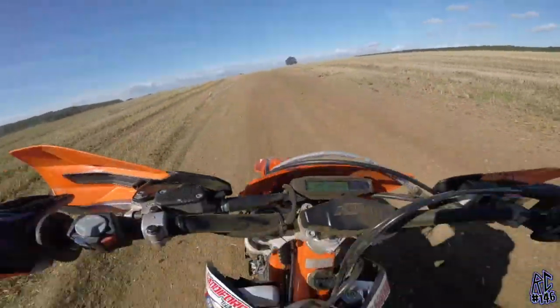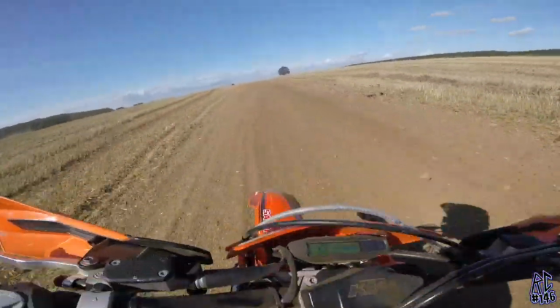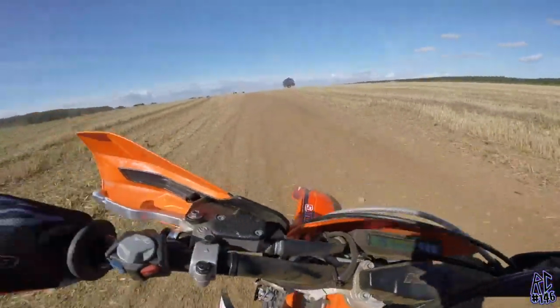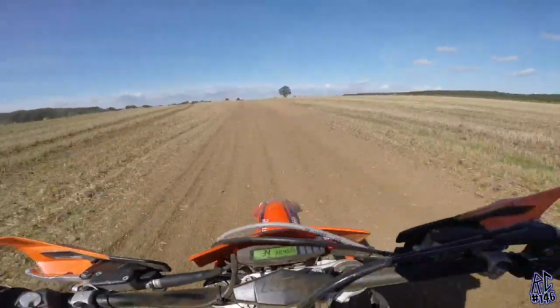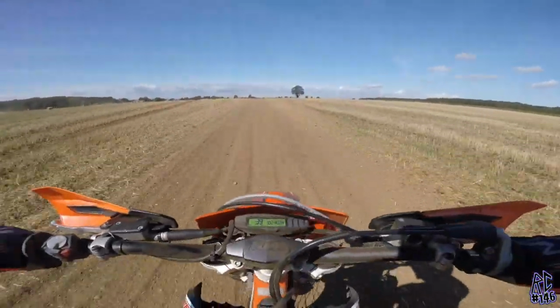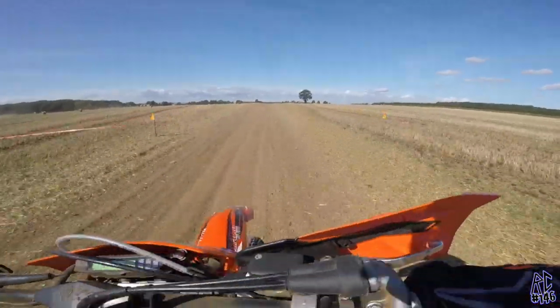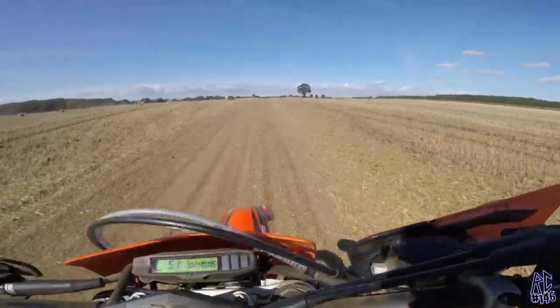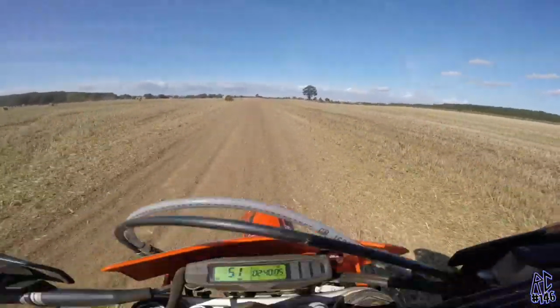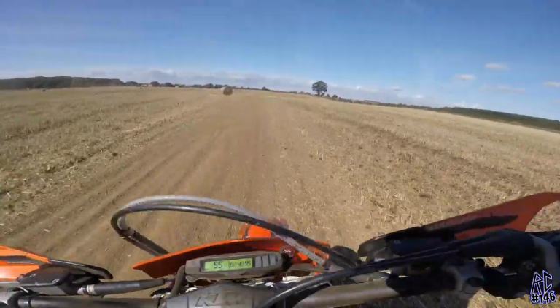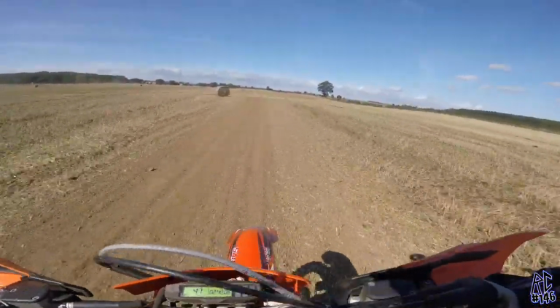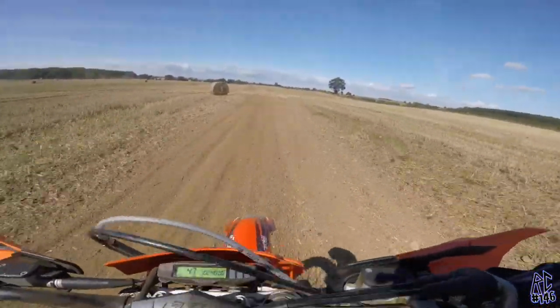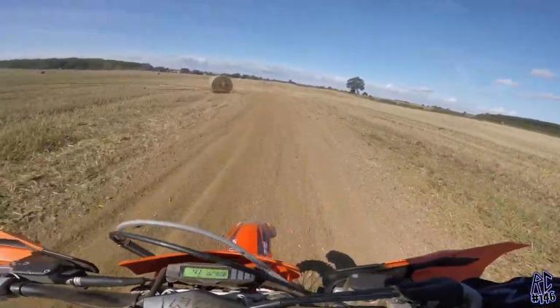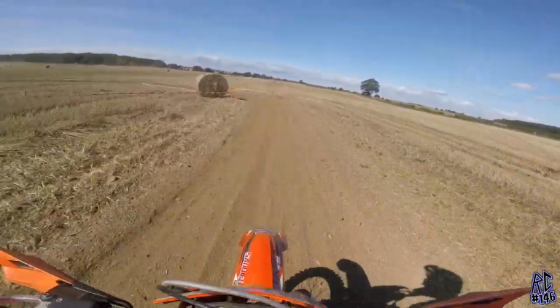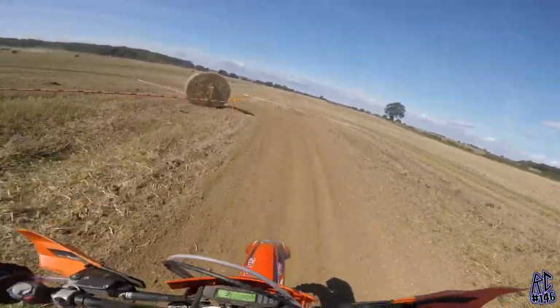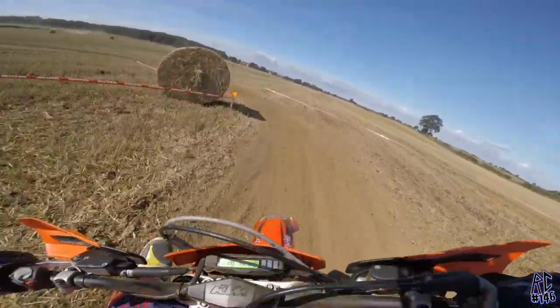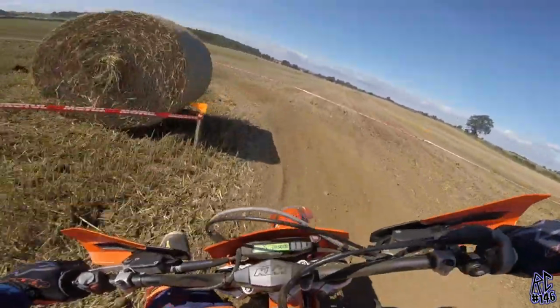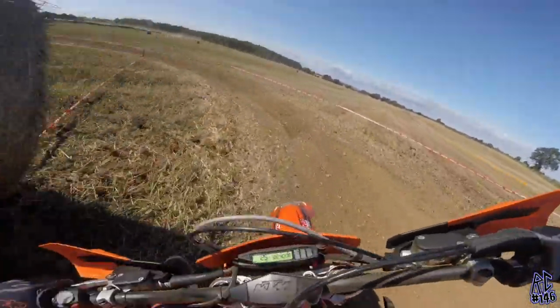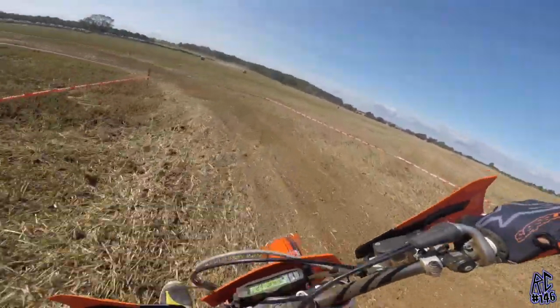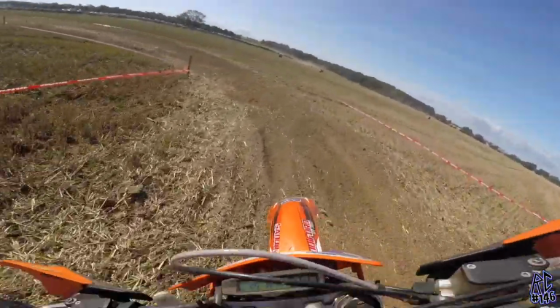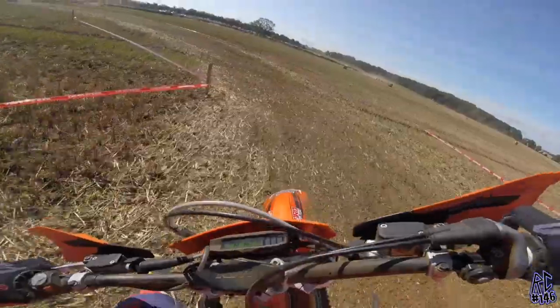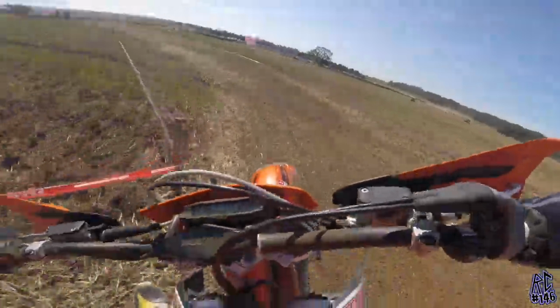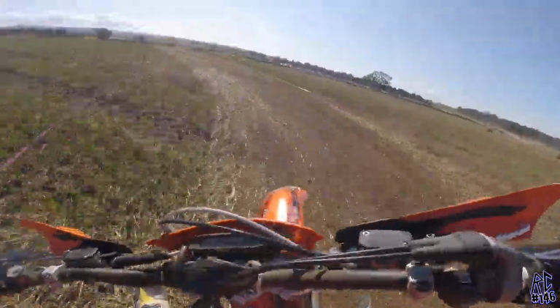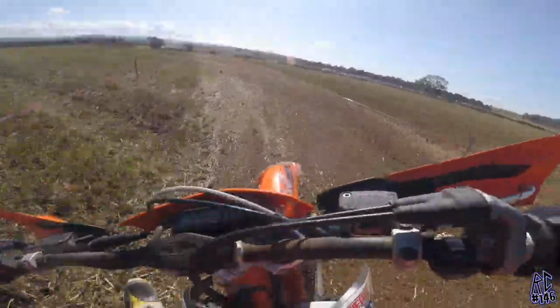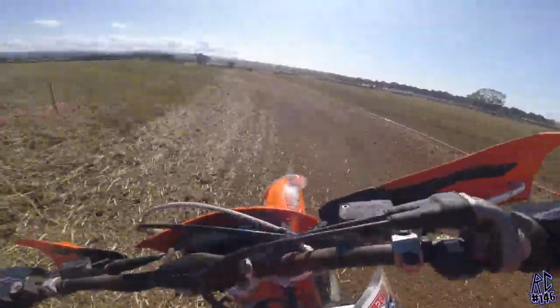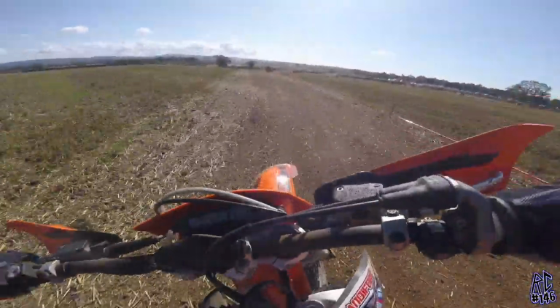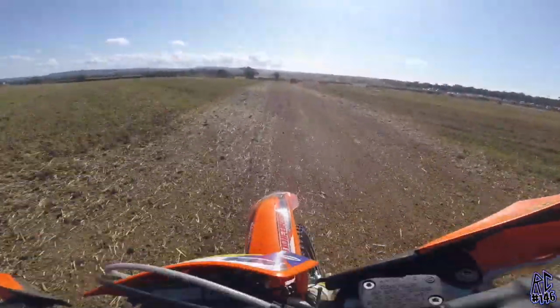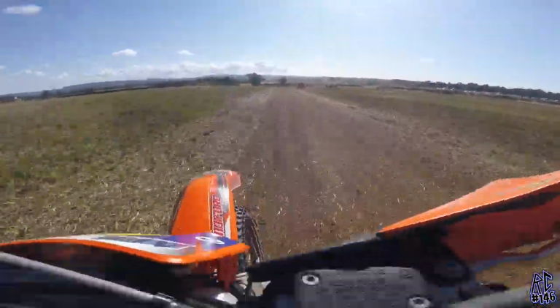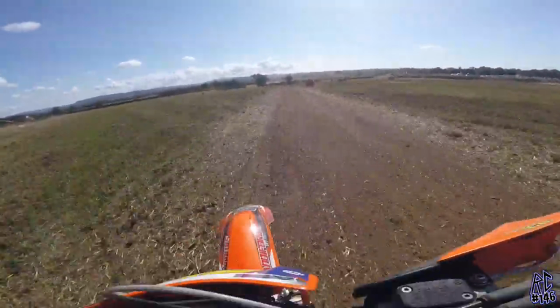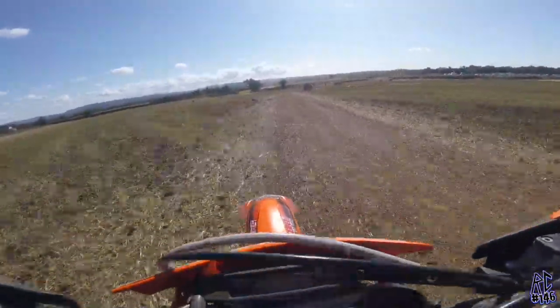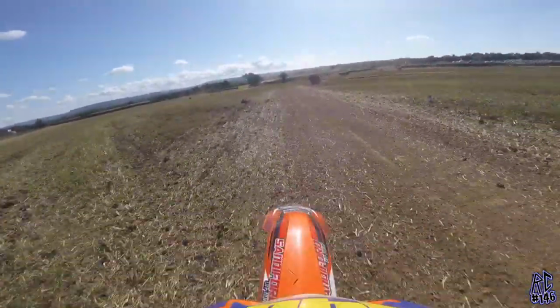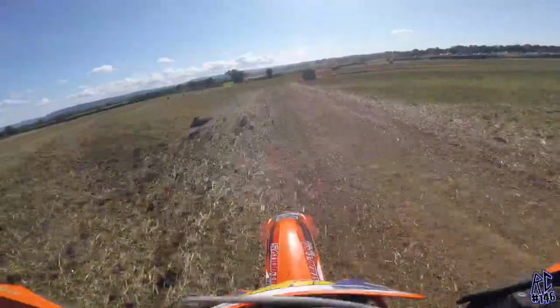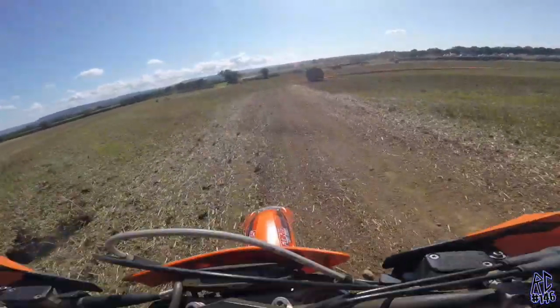As you can see, we're onto lap two now, and the loose bits have already started forming berms. So I'm thinking, oh yes, here we go — let's get into motocross mode. Let's bash some berms!